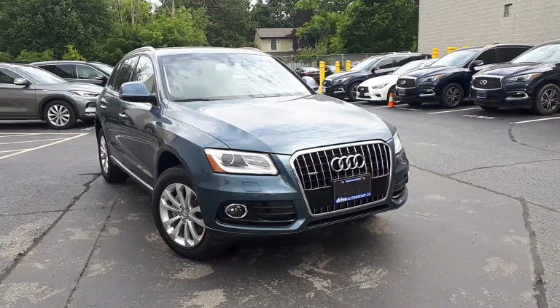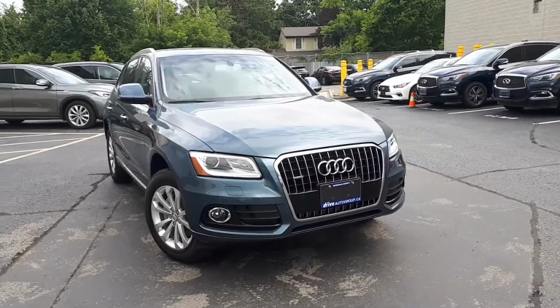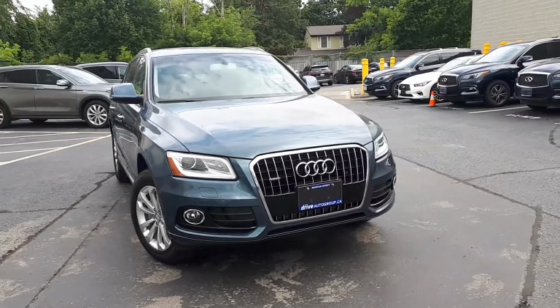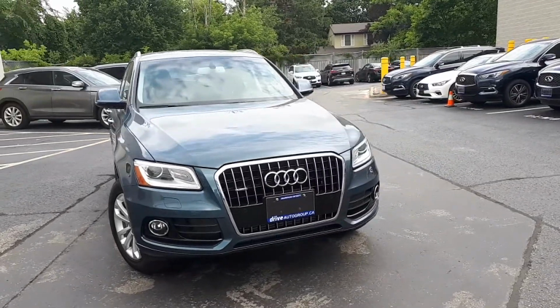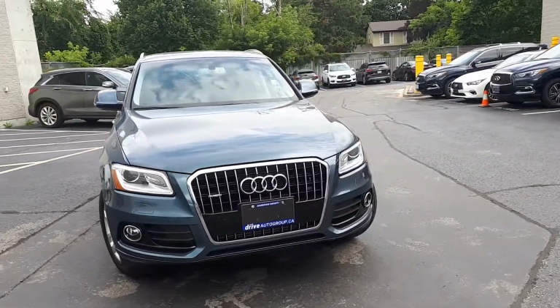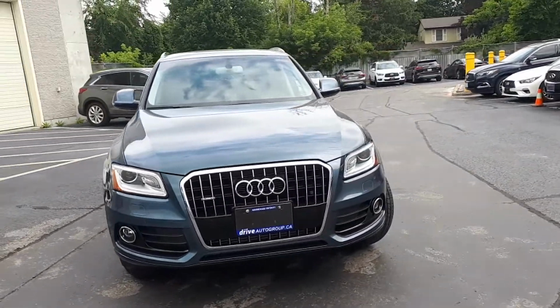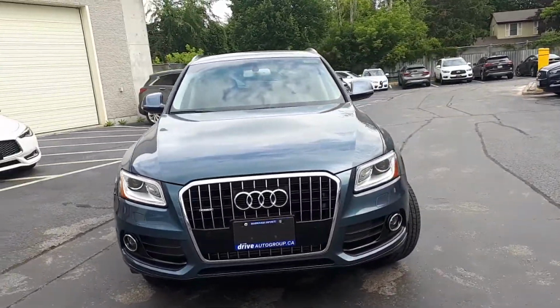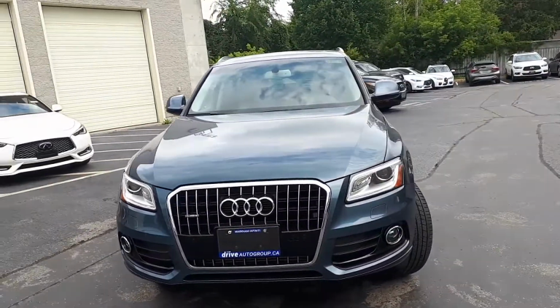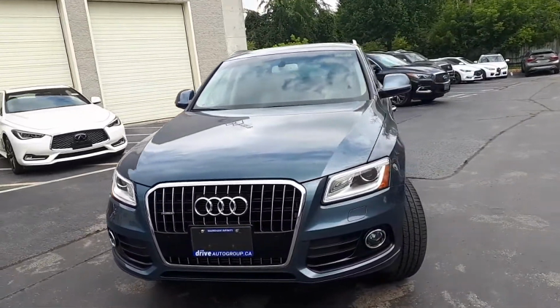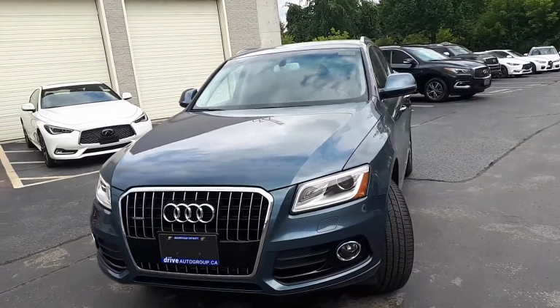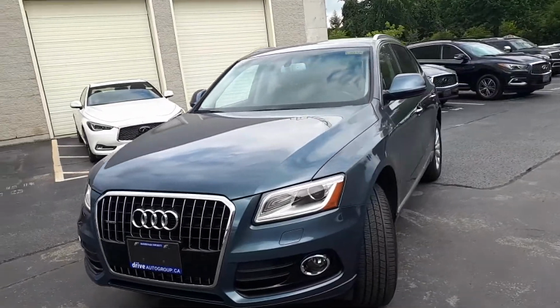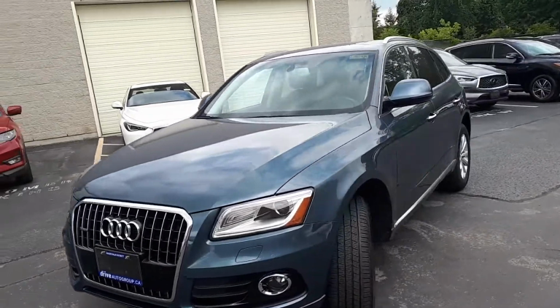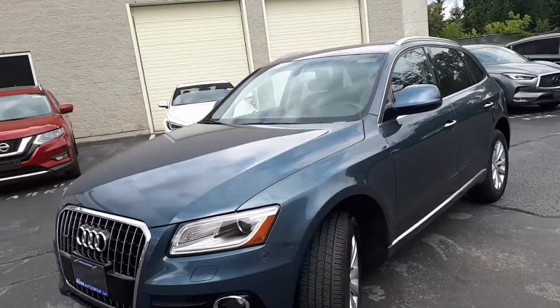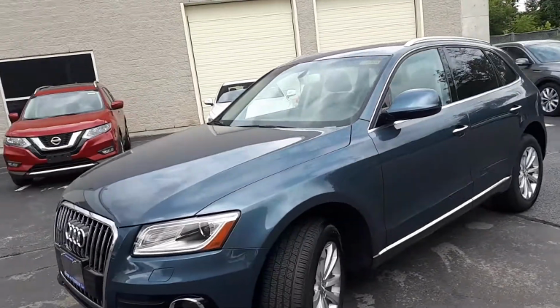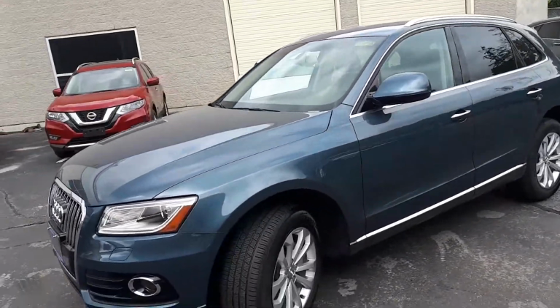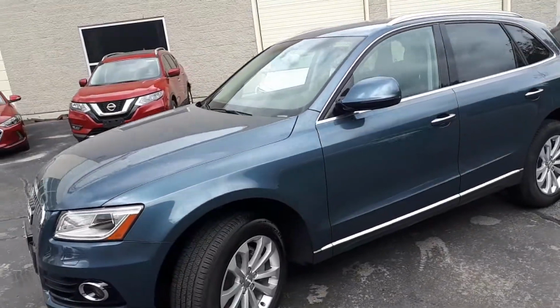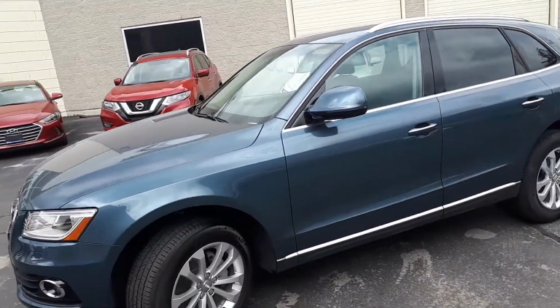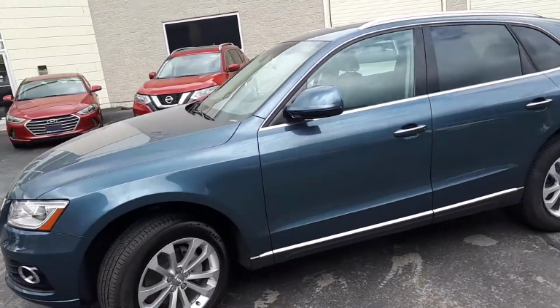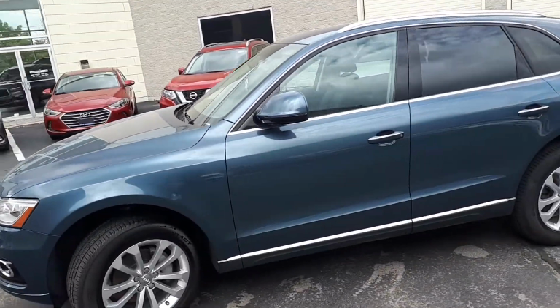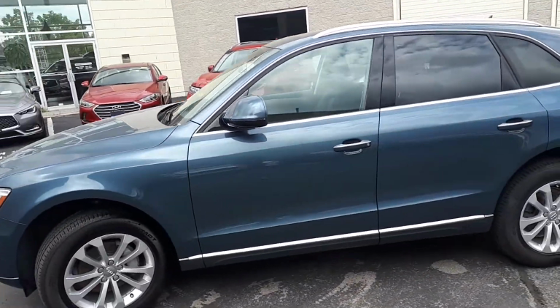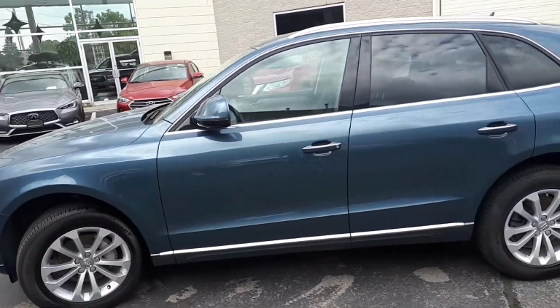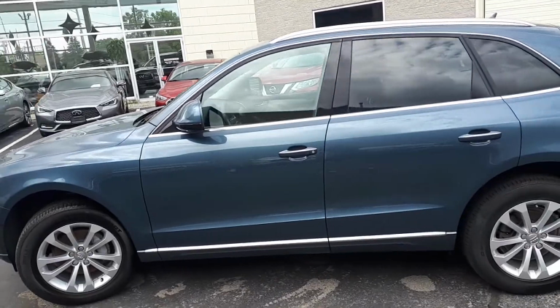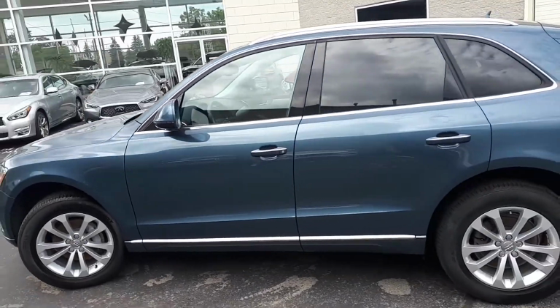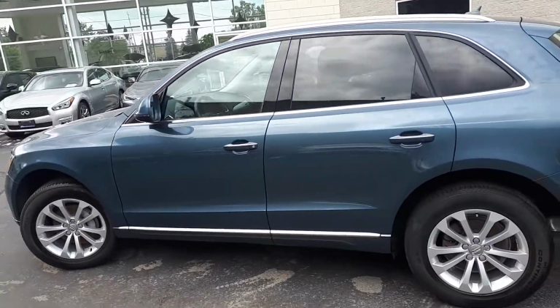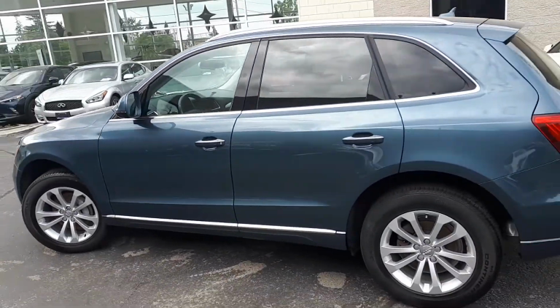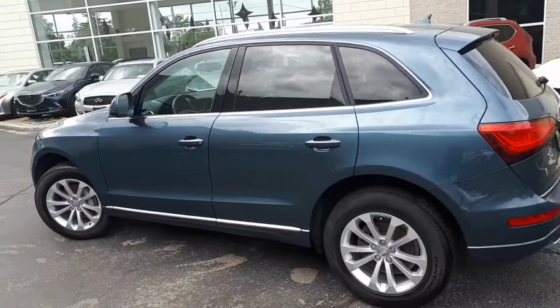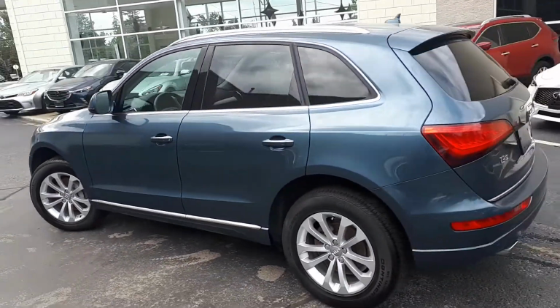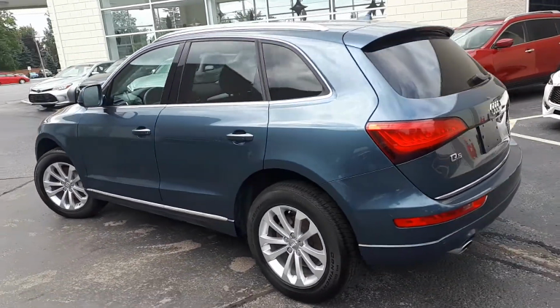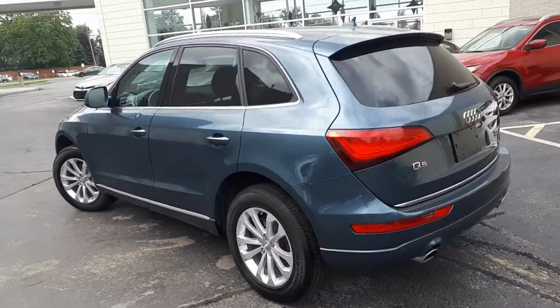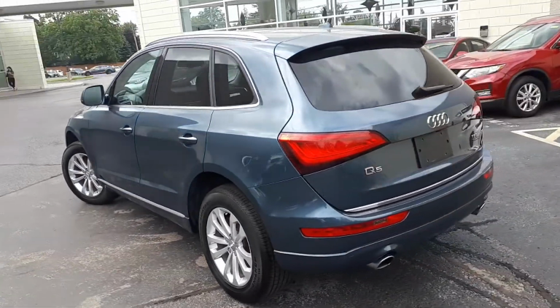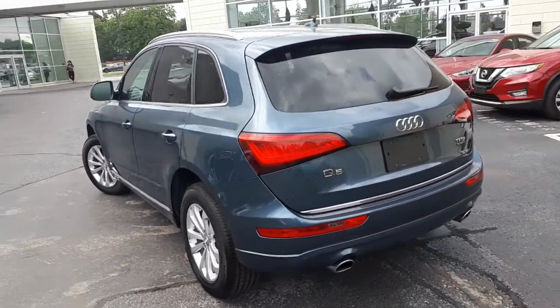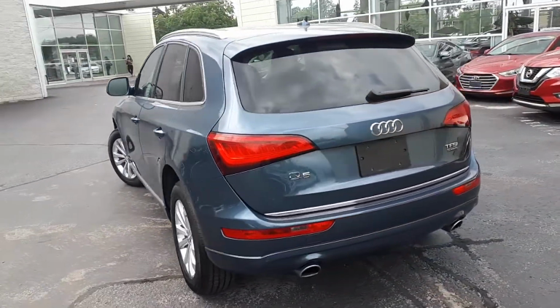Here at Markham Infinity we have a pre-owned and drive shield certified 2017 Audi Q5 2.0T progressive. This SUV has all-wheel drive and an automatic transmission.